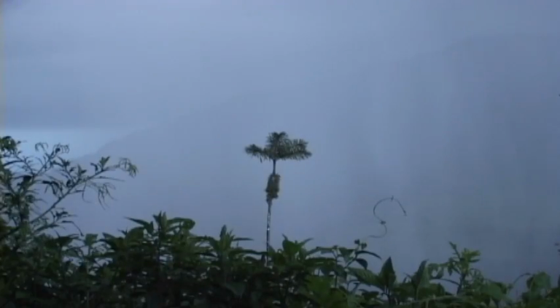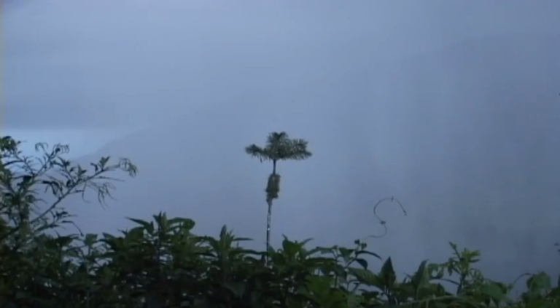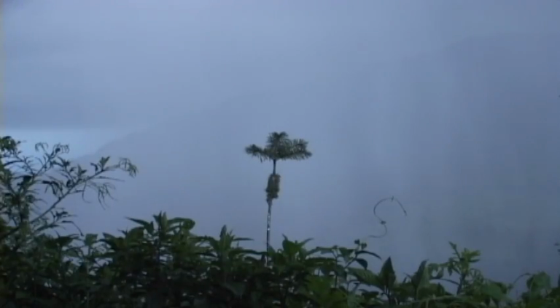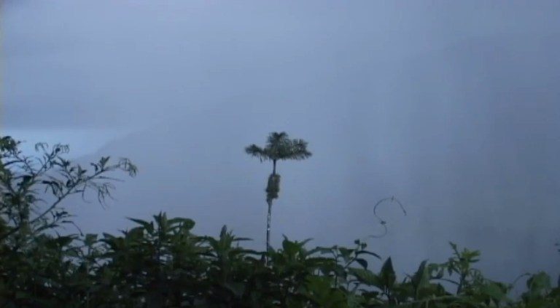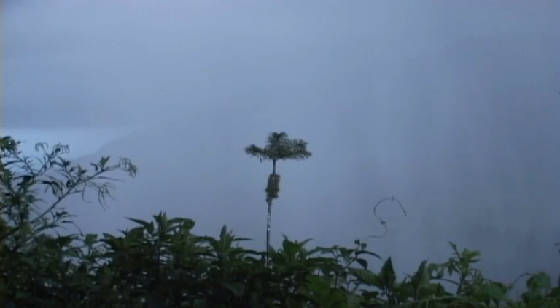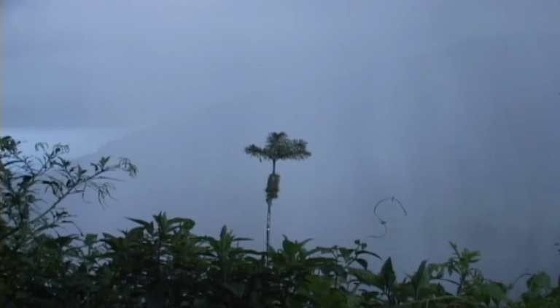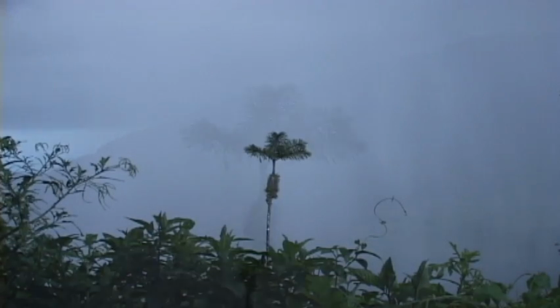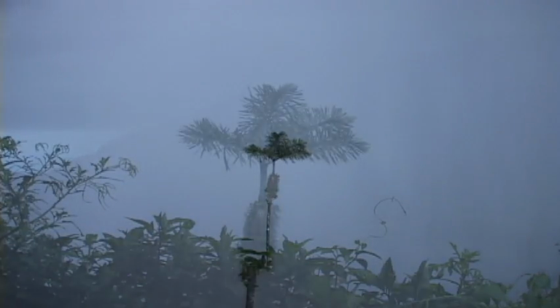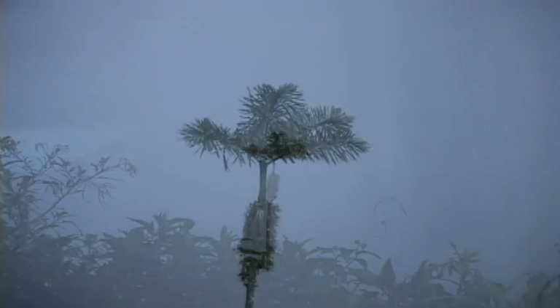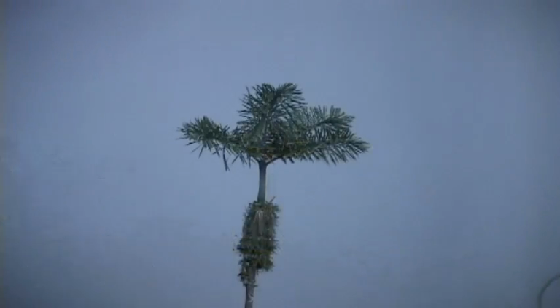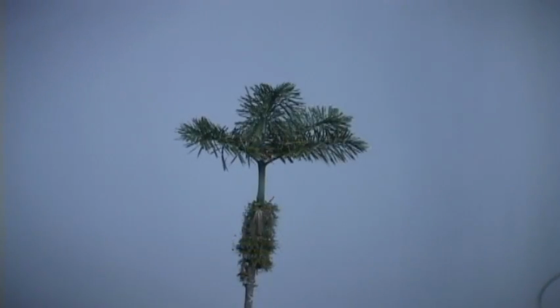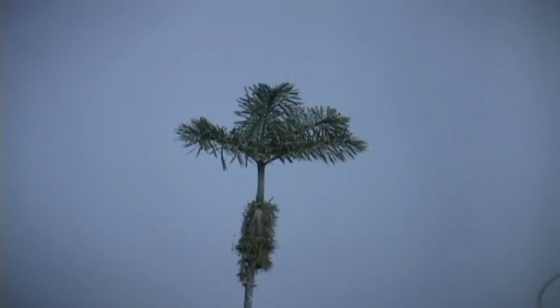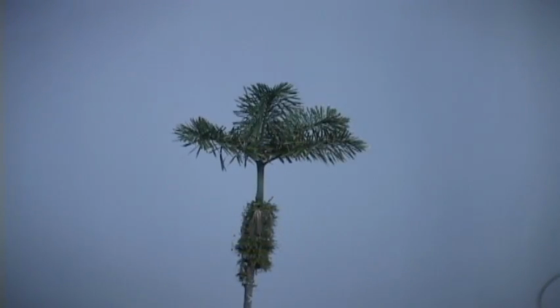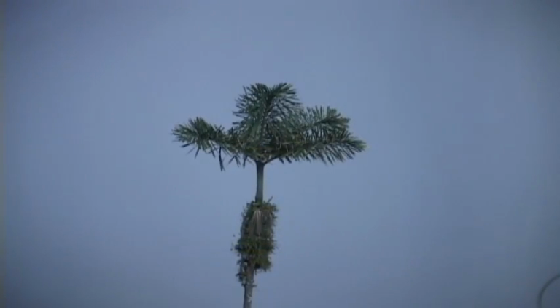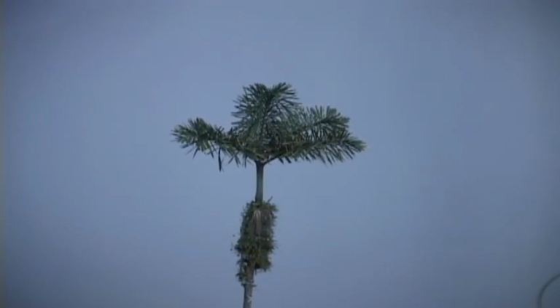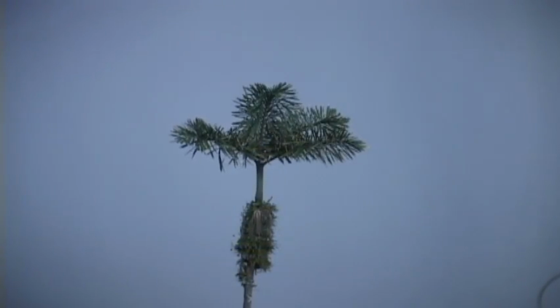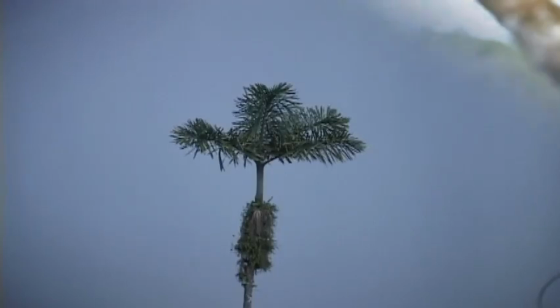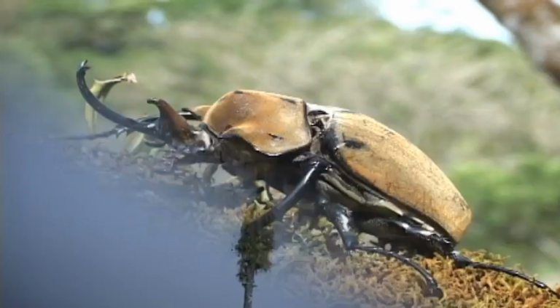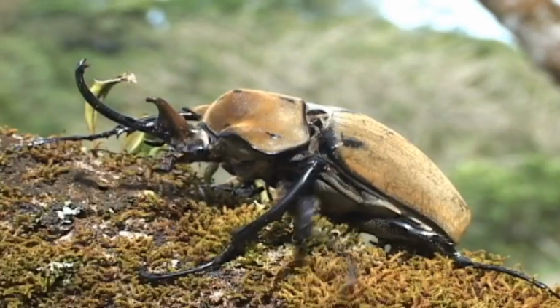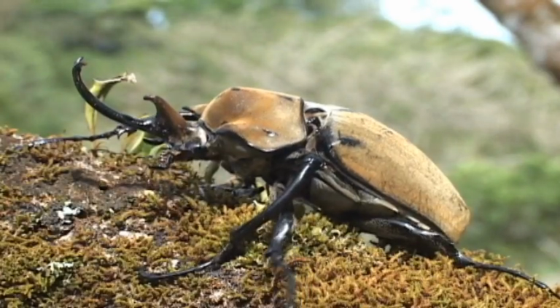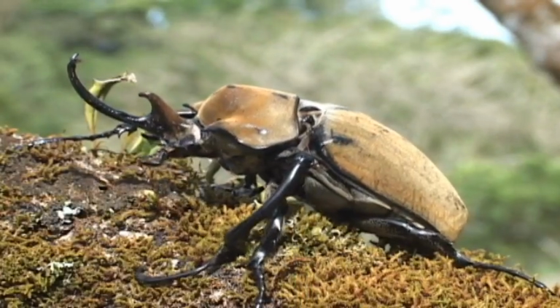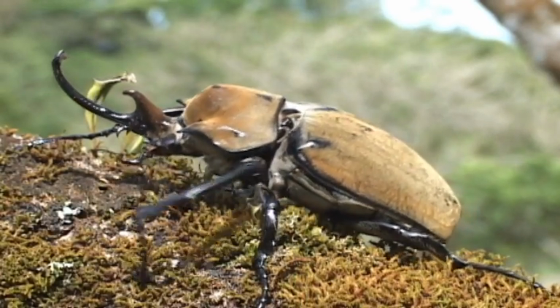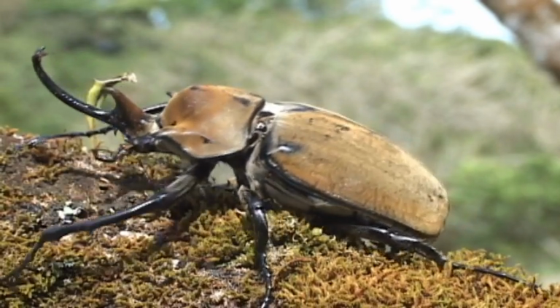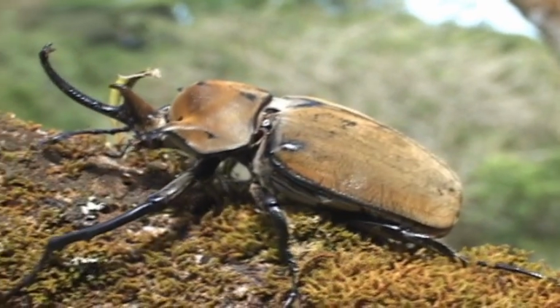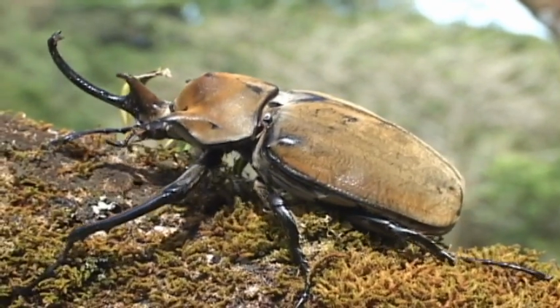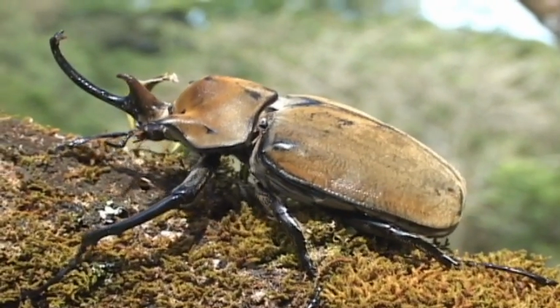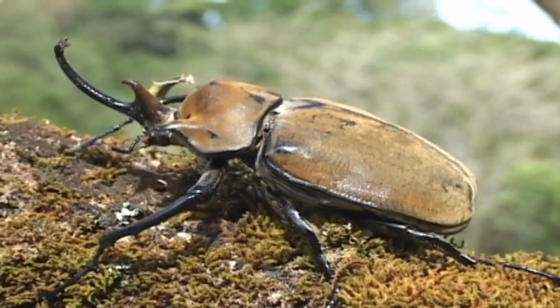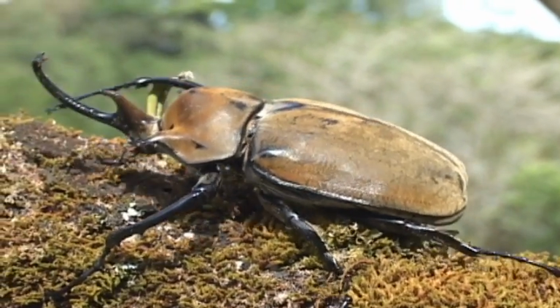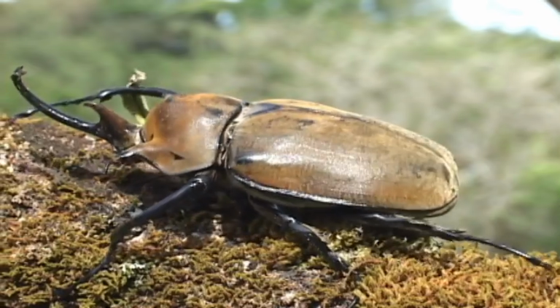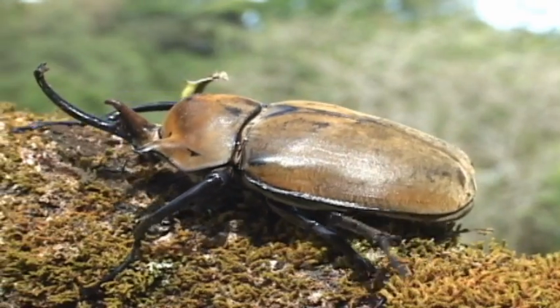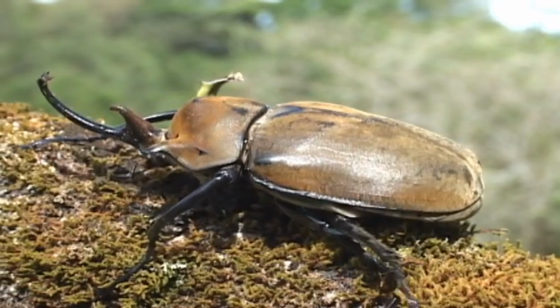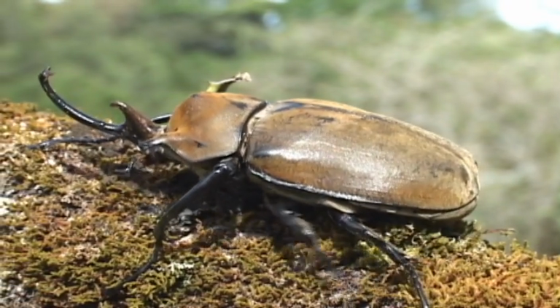Adults may be found on palm flowers, while their enormous grubs — up to 5 inches — feed mostly on the pulp of dead palm trunks. The larvae take up to 4 years to mature.